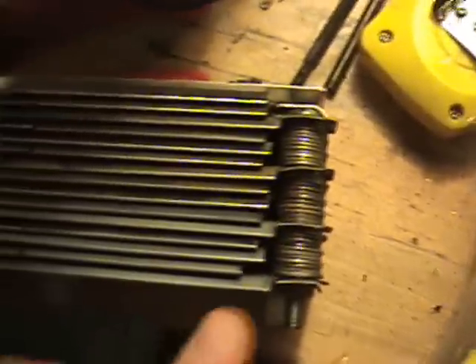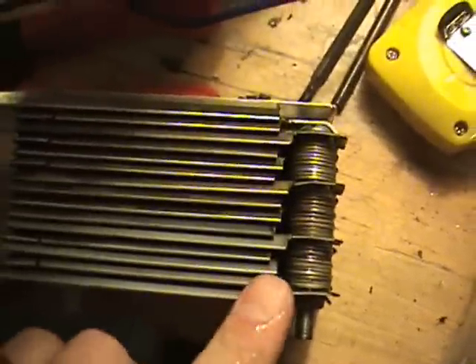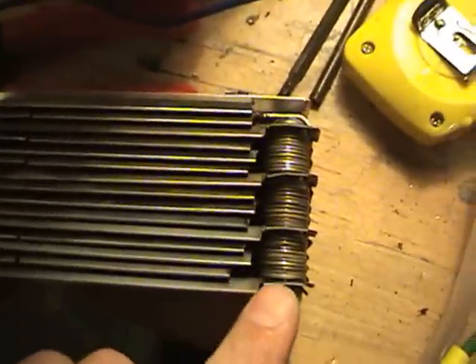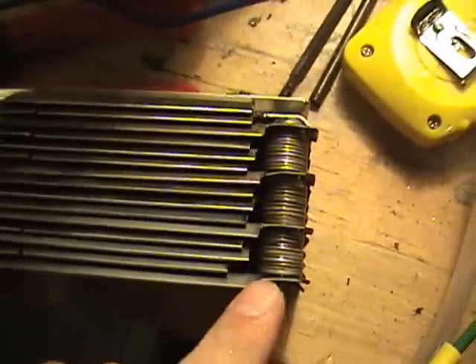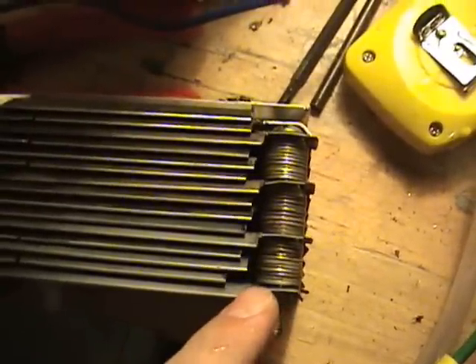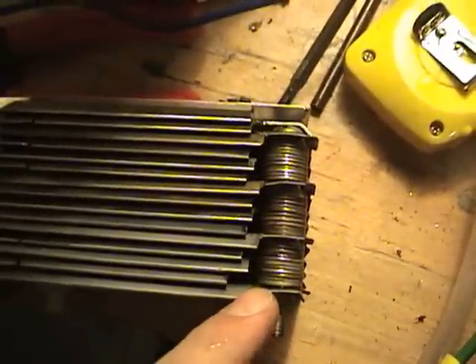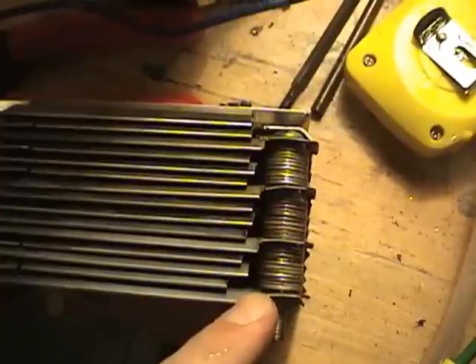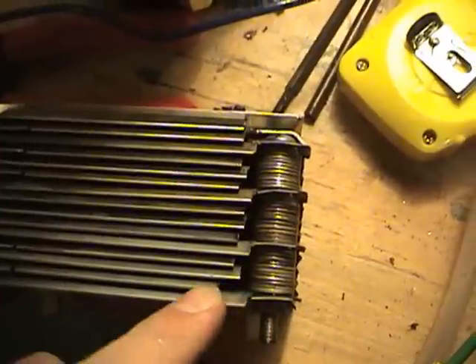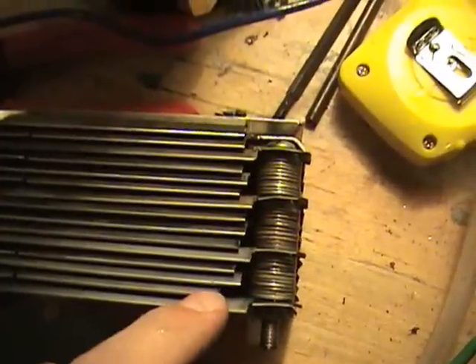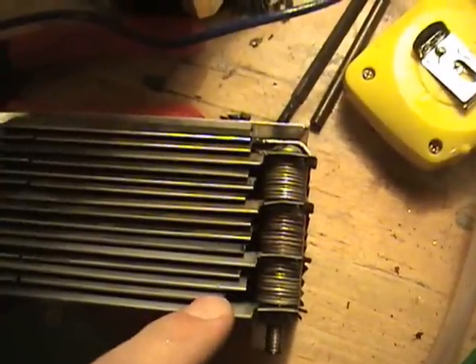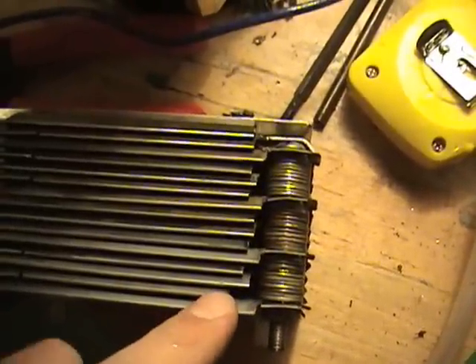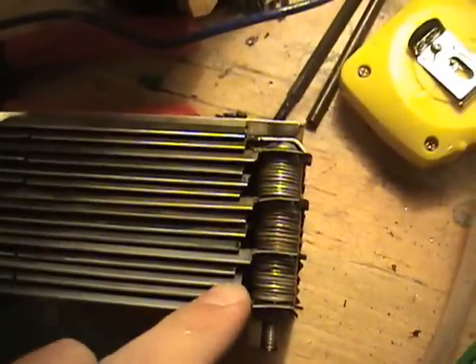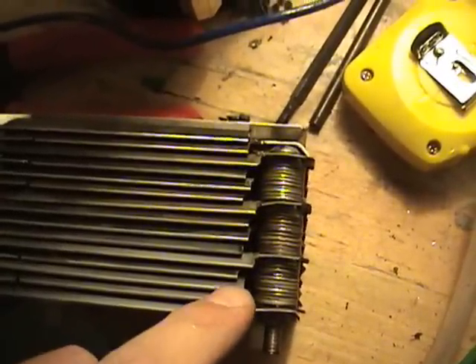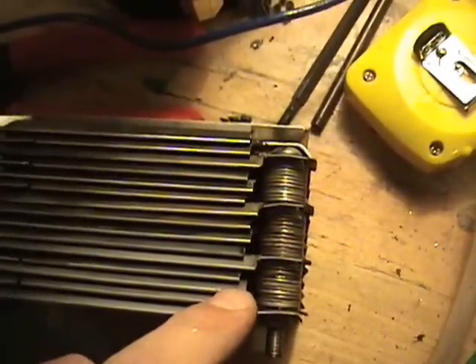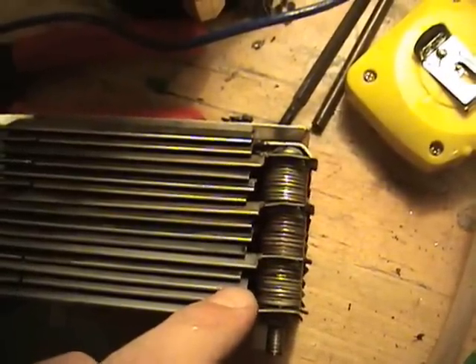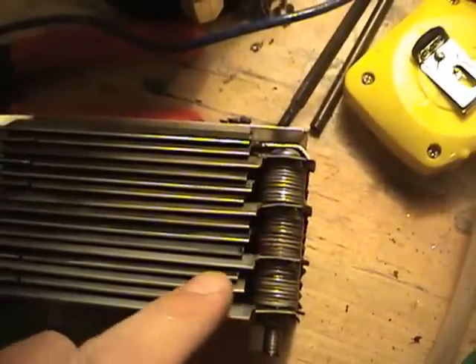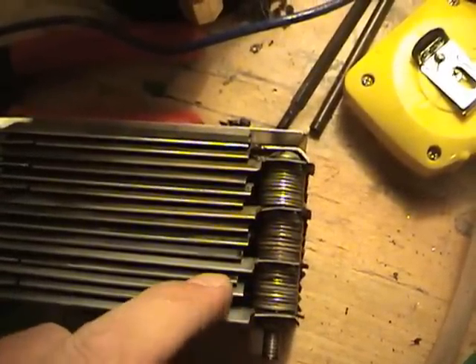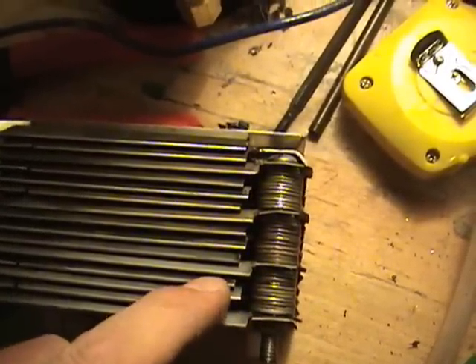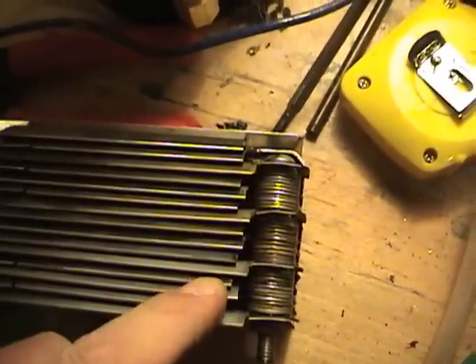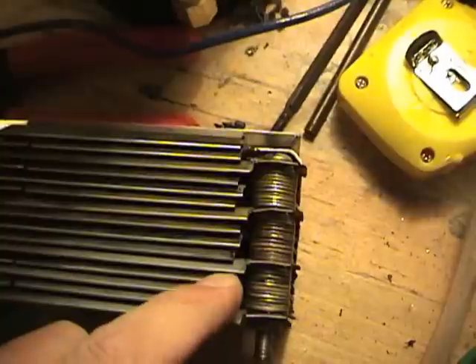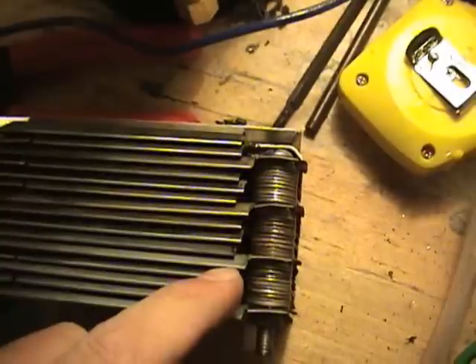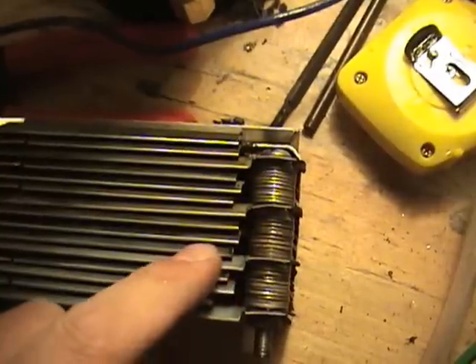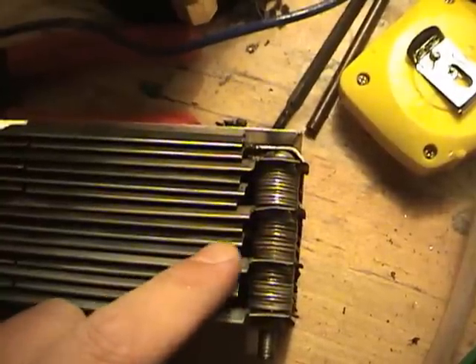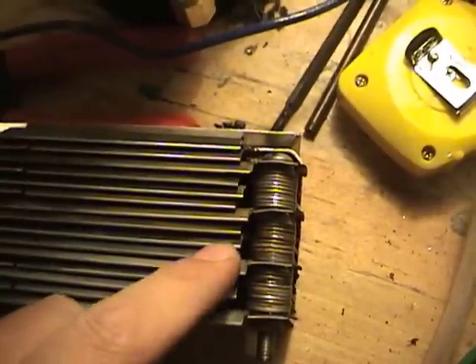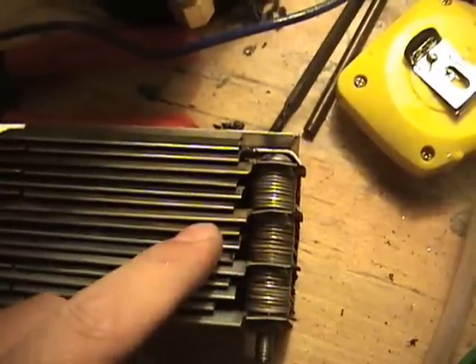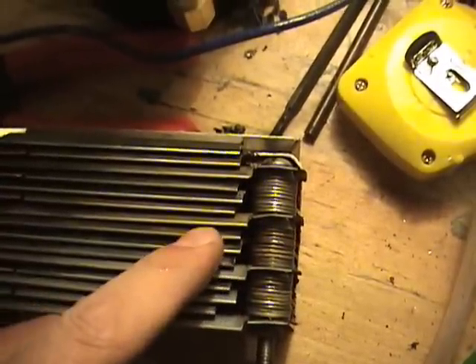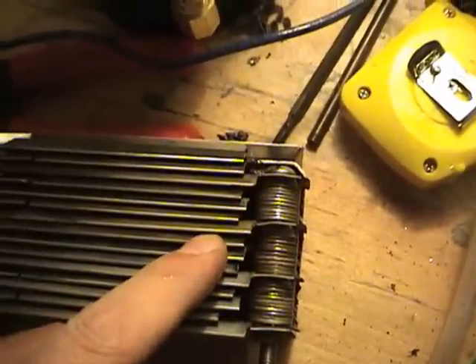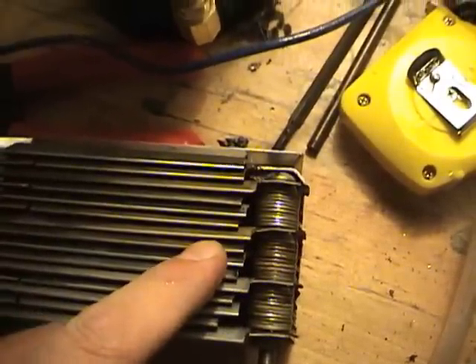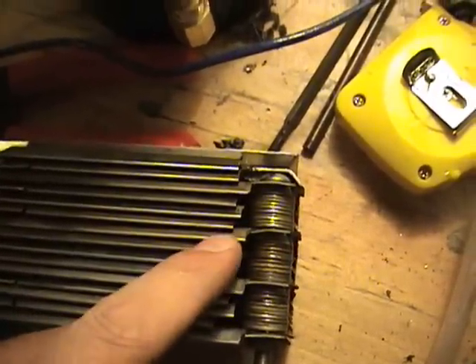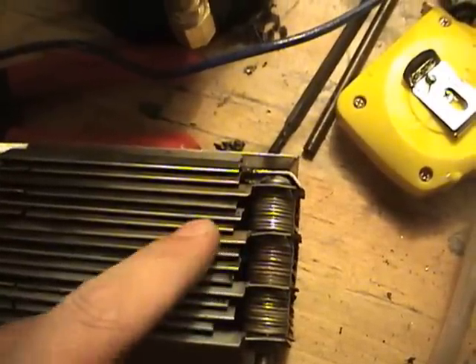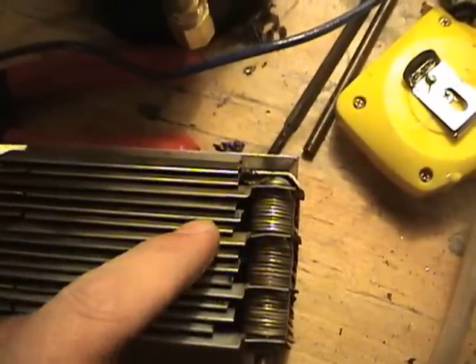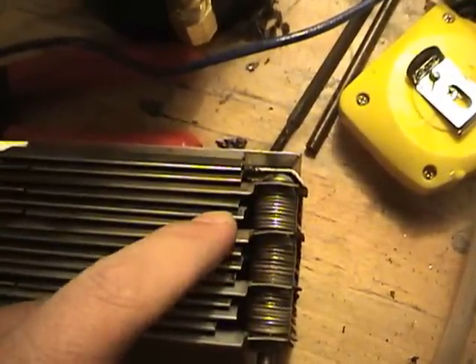We've got a positive, neutral, negative, neutral, positive, neutral, negative, neutral, positive, neutral, negative plate configuration.